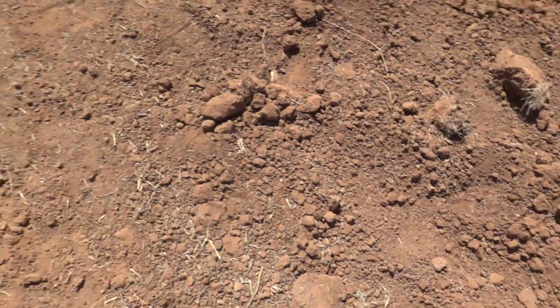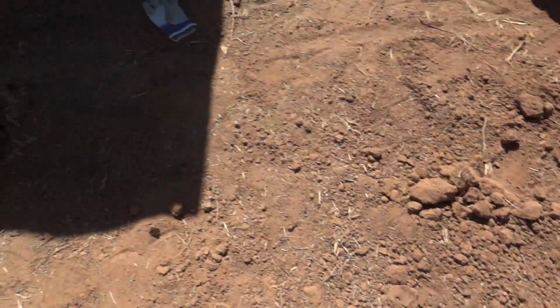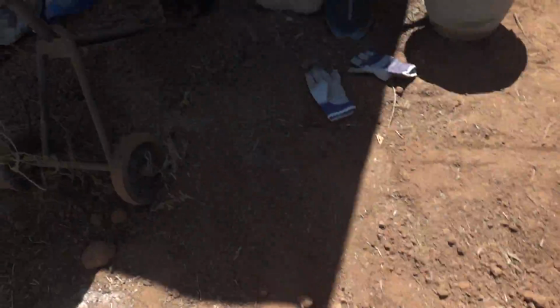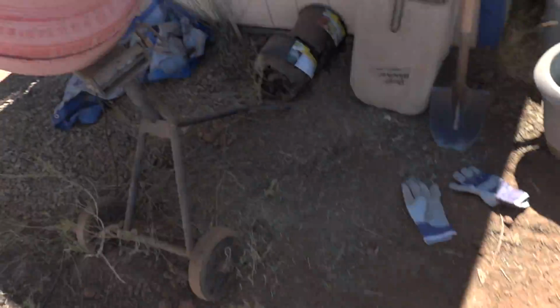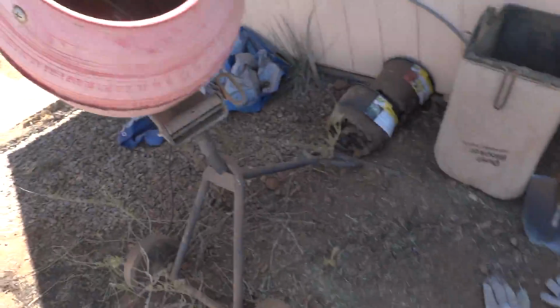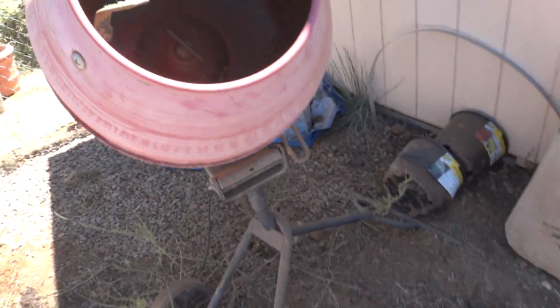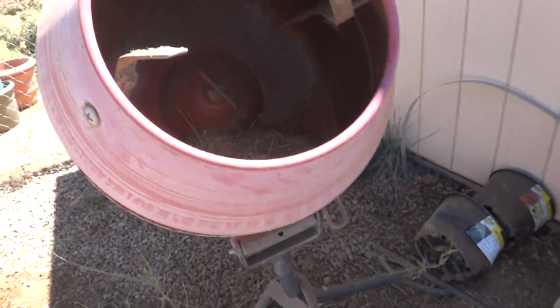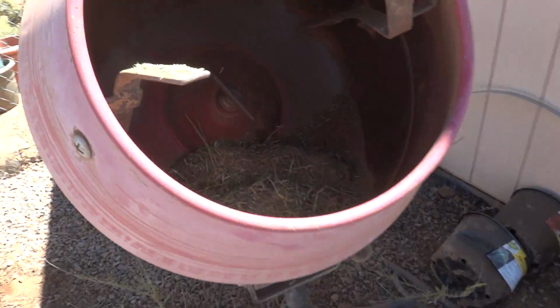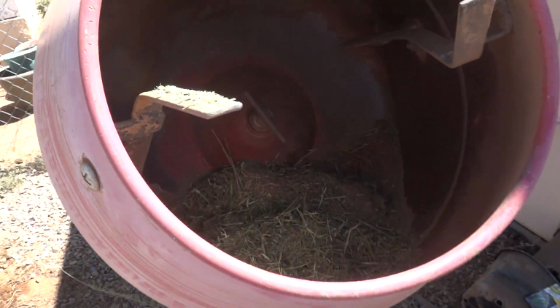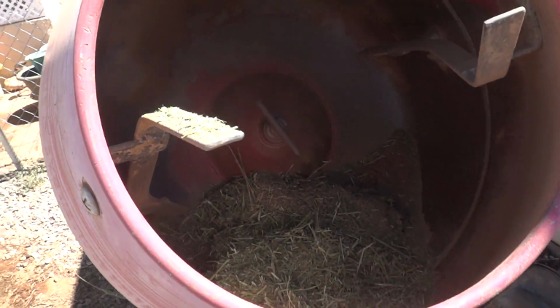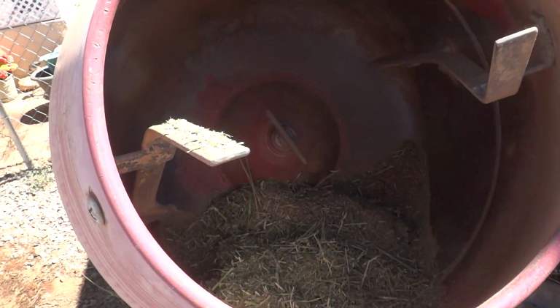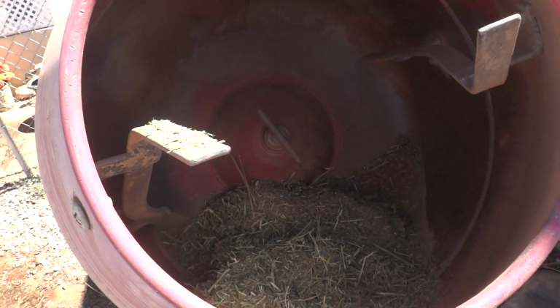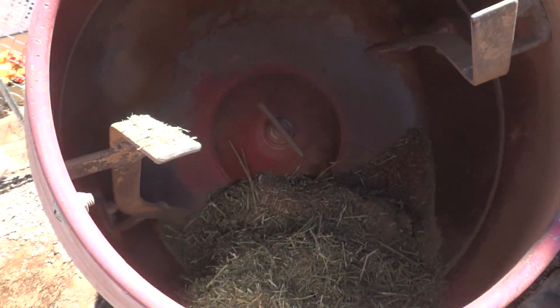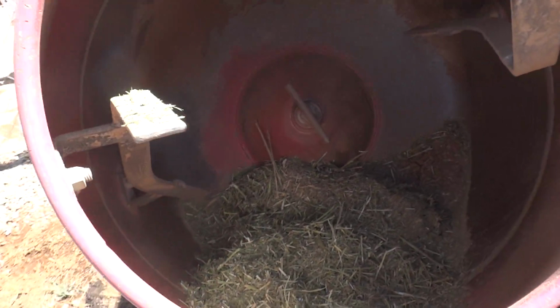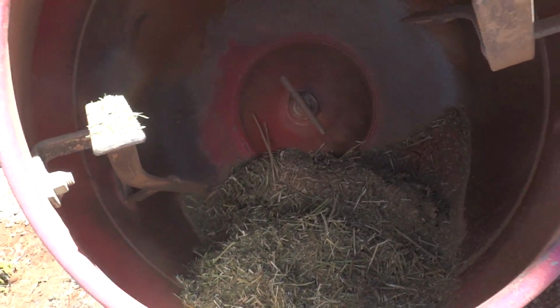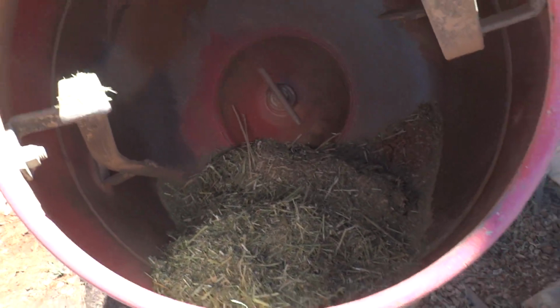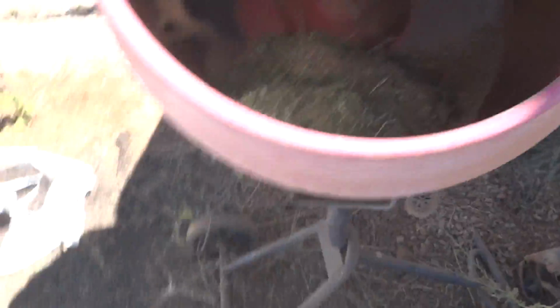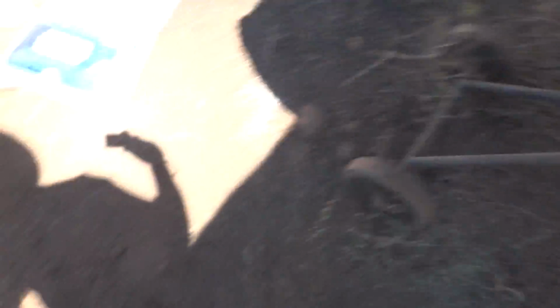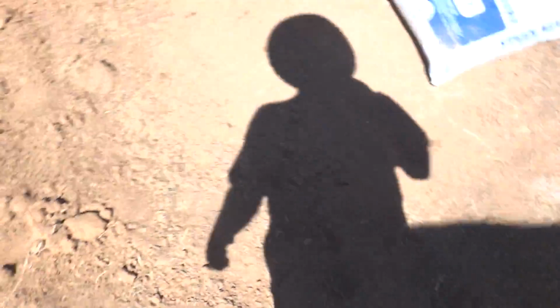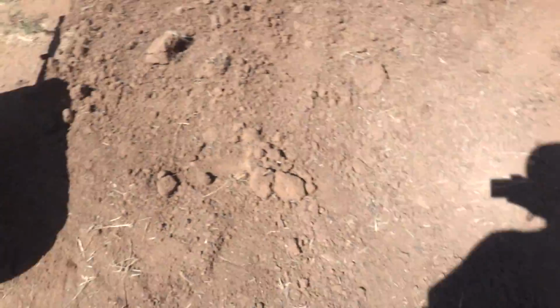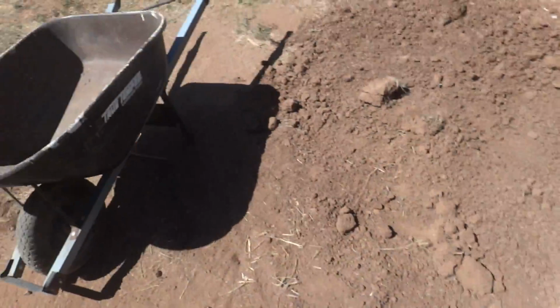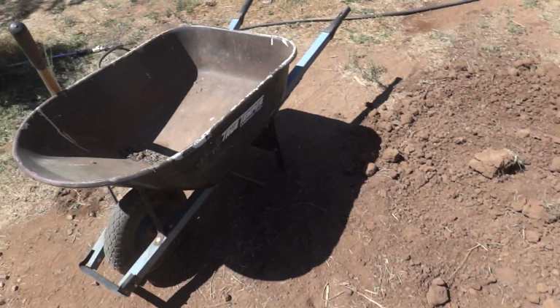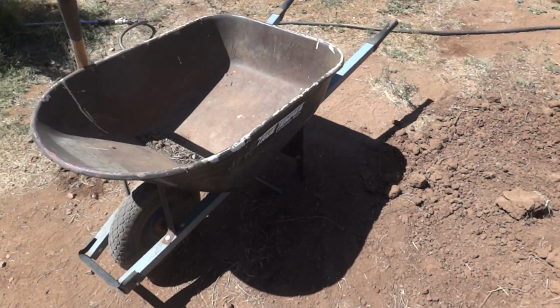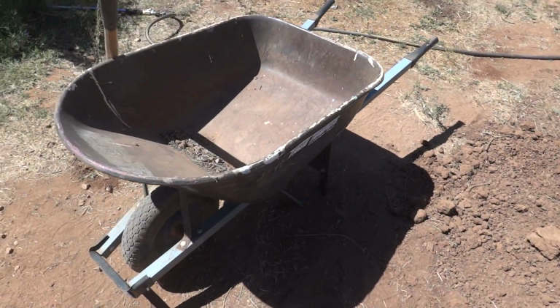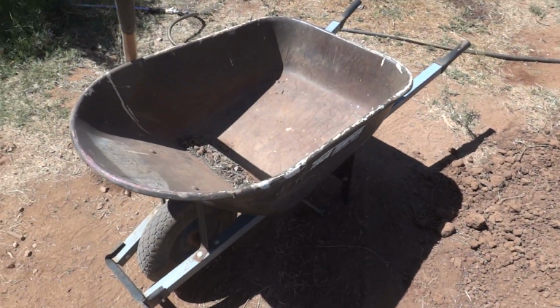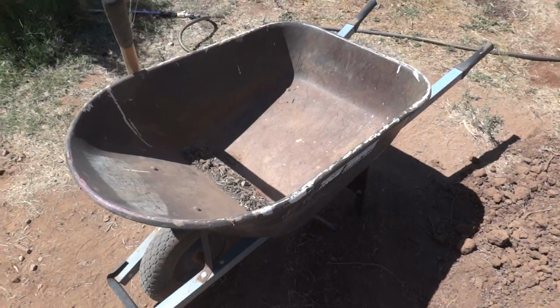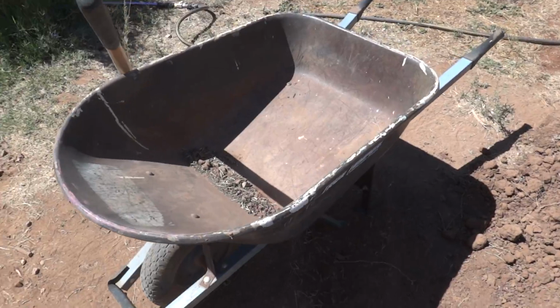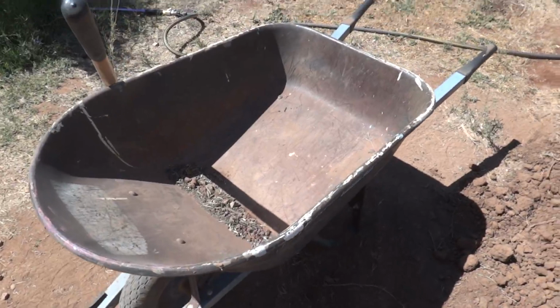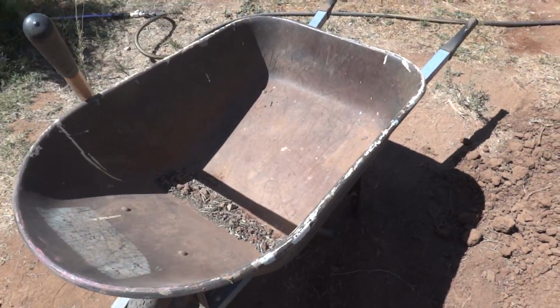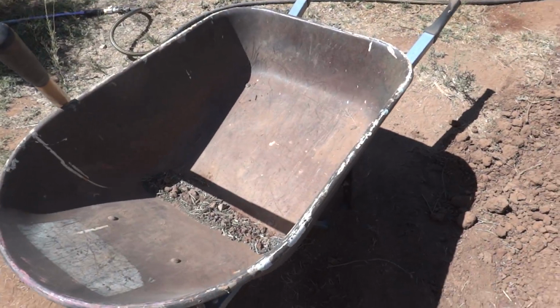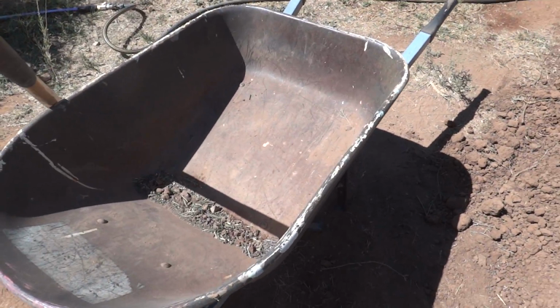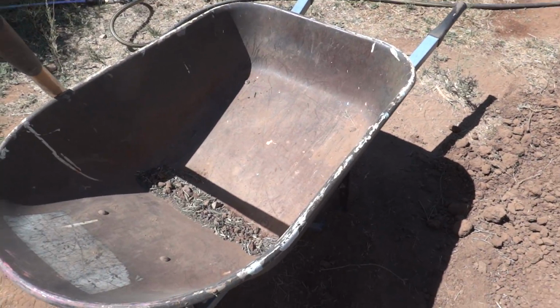Then we mix it for about five minutes in the concrete mixer, put it in the wheelbarrow right here, and voila.